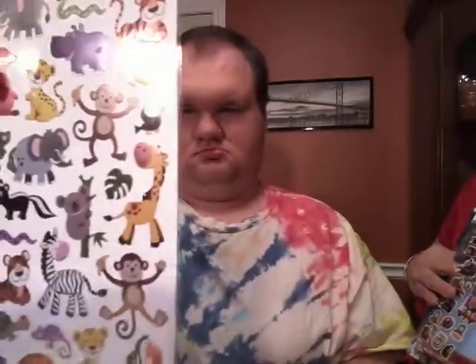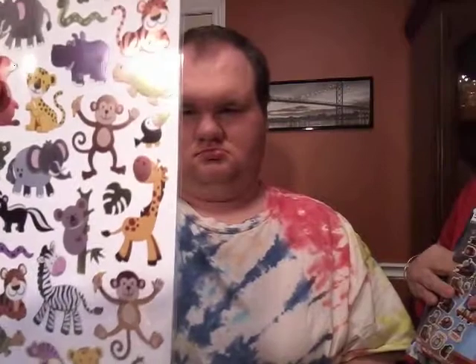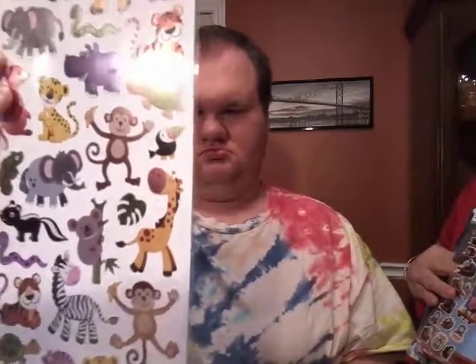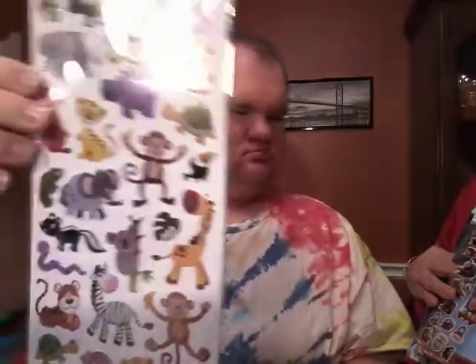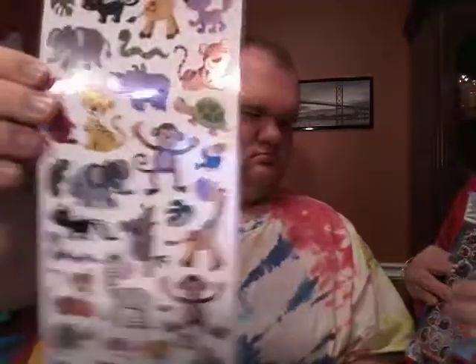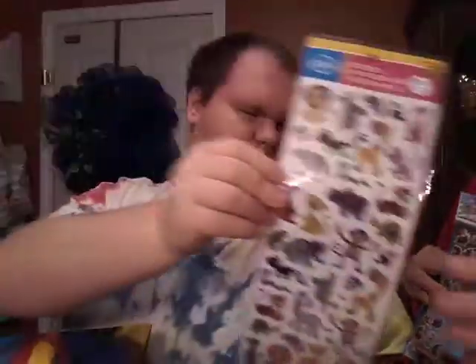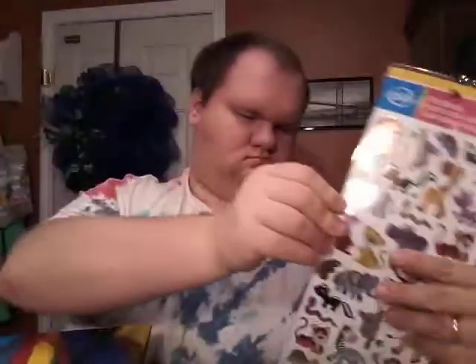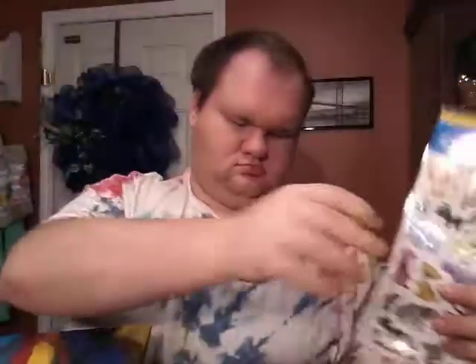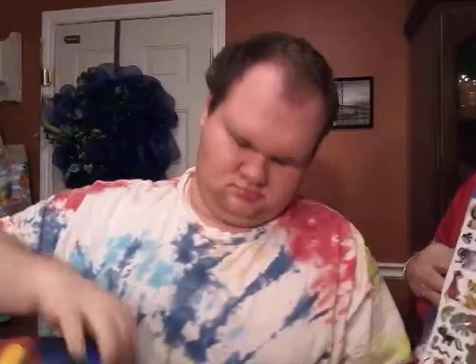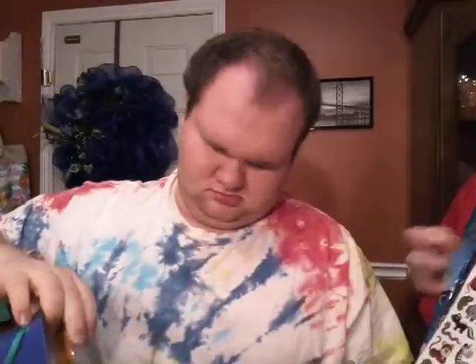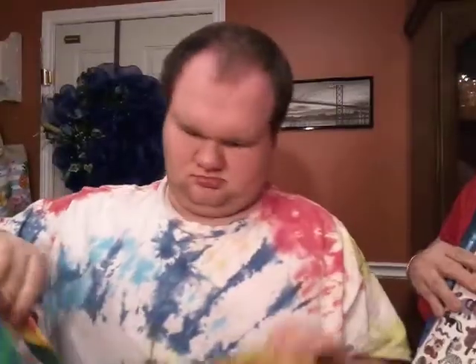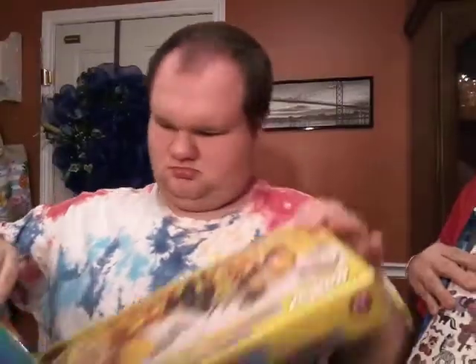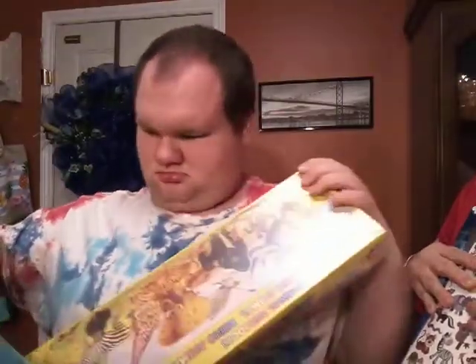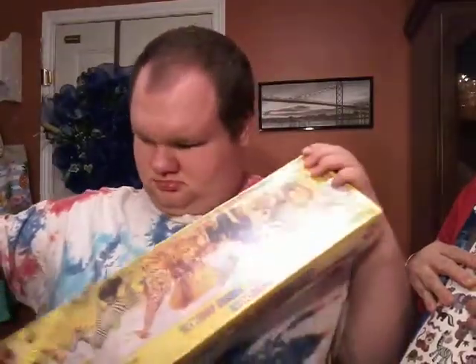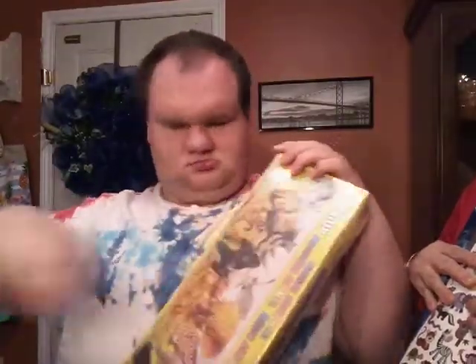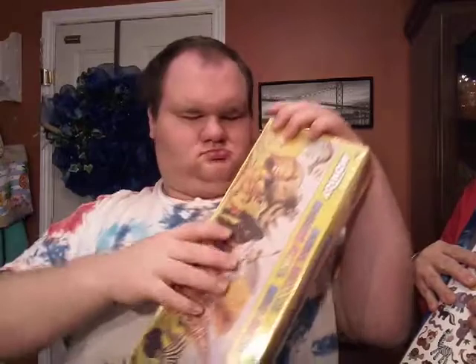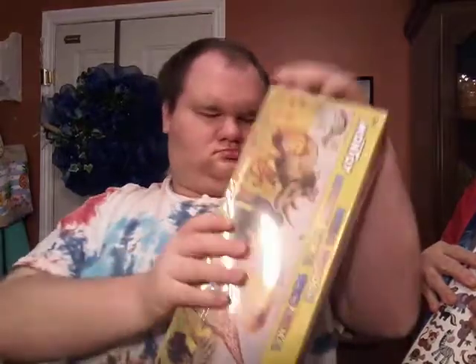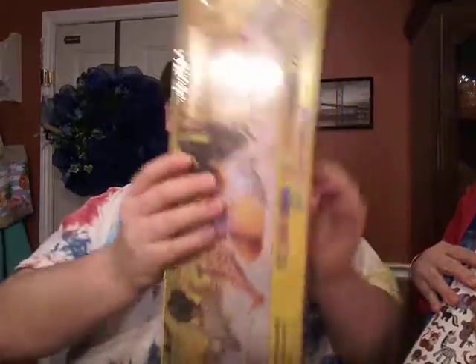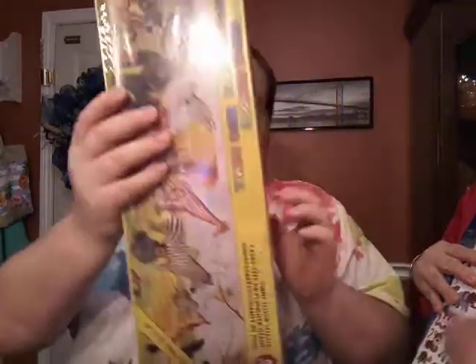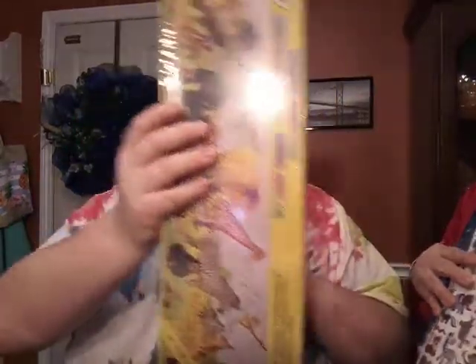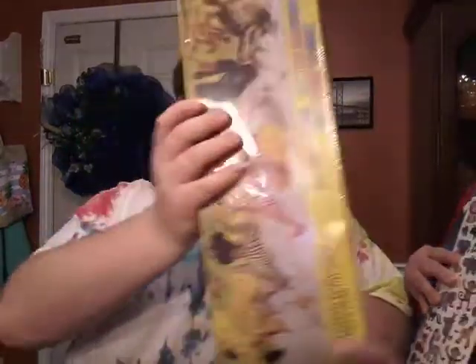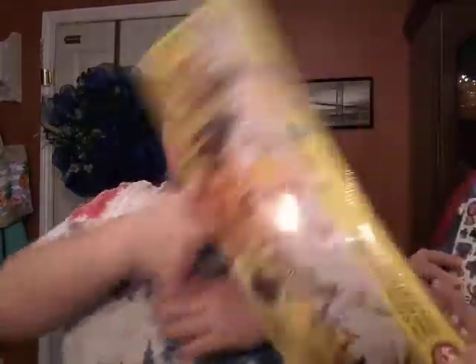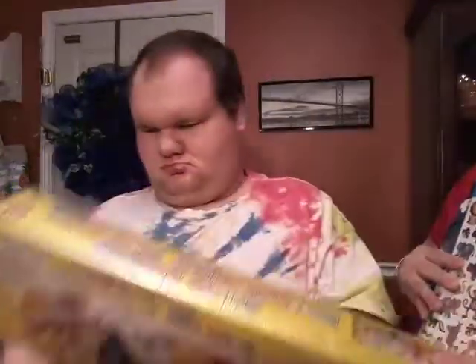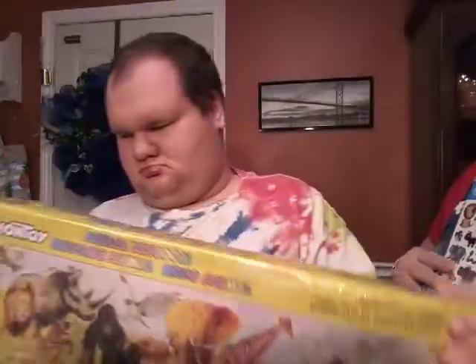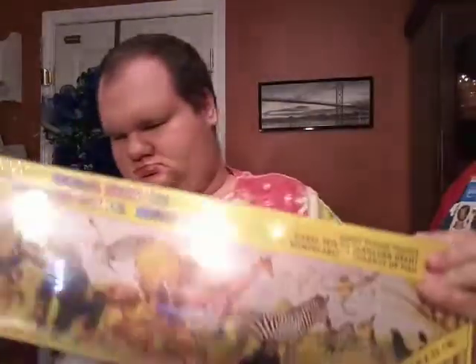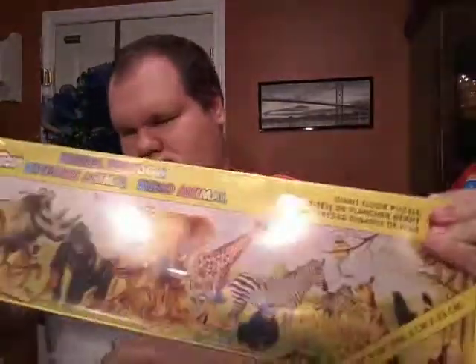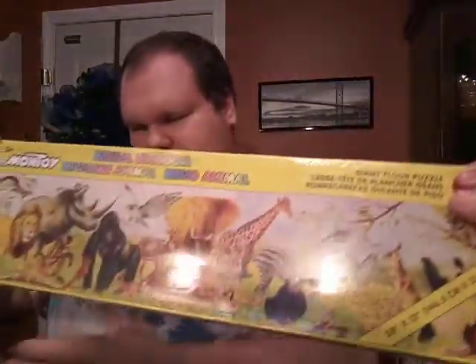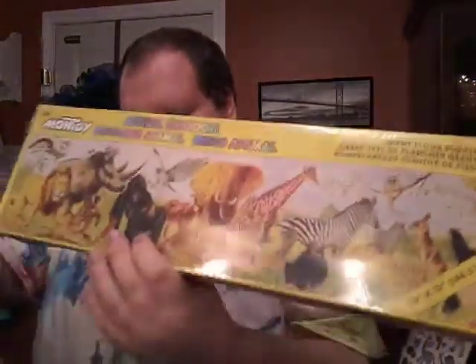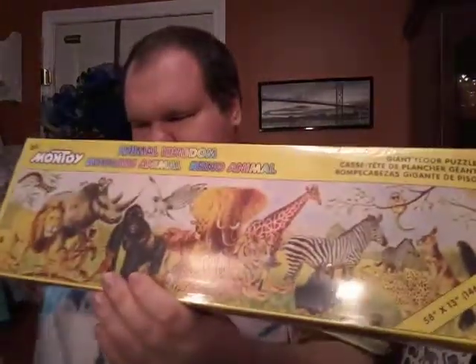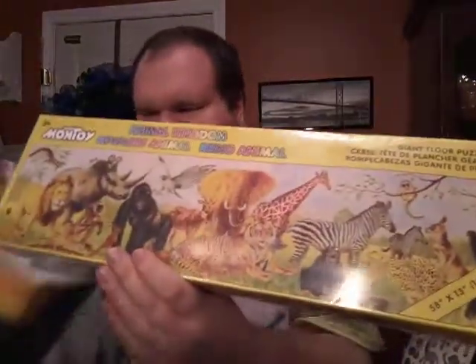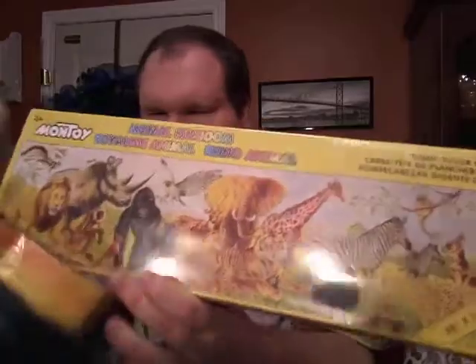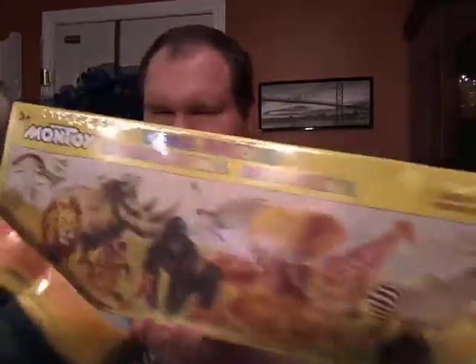Oh and some animals. And a puzzle. Very nice. Show it this way. Beautiful puzzle.